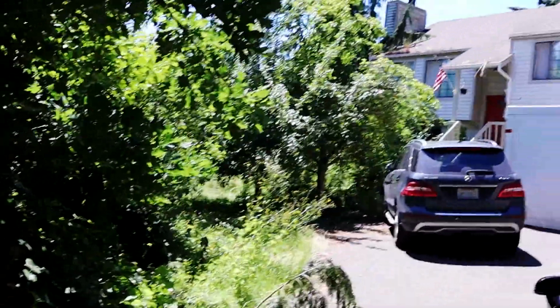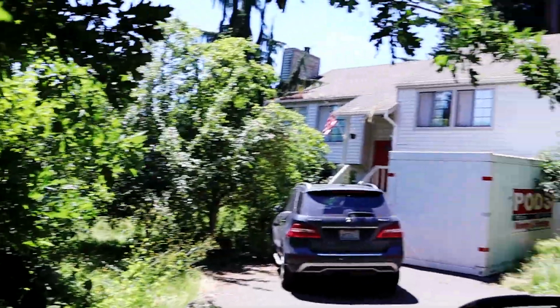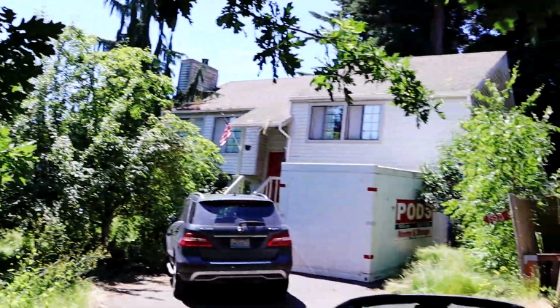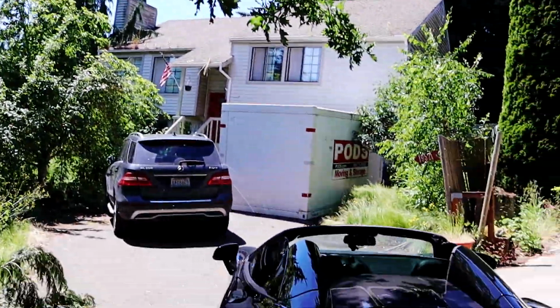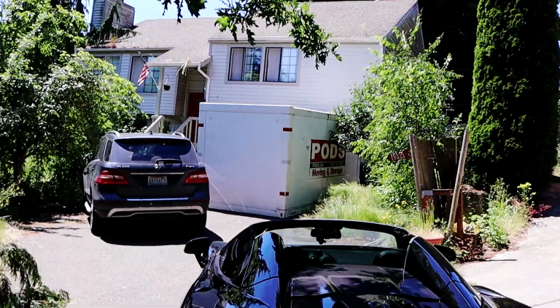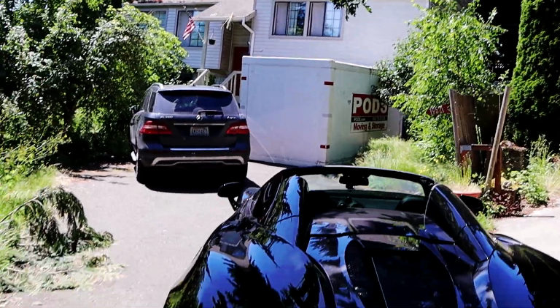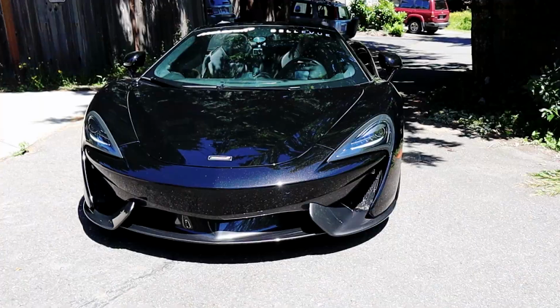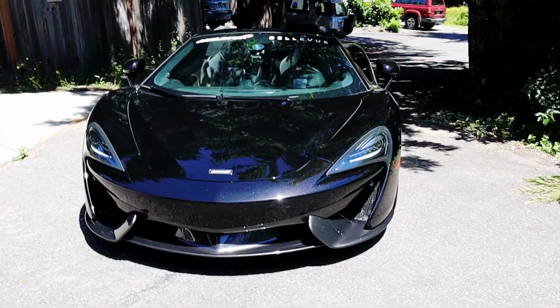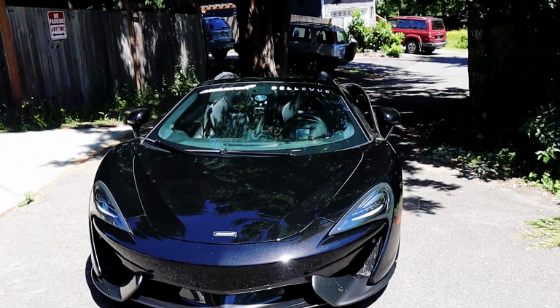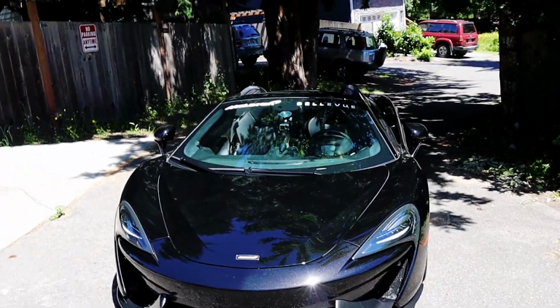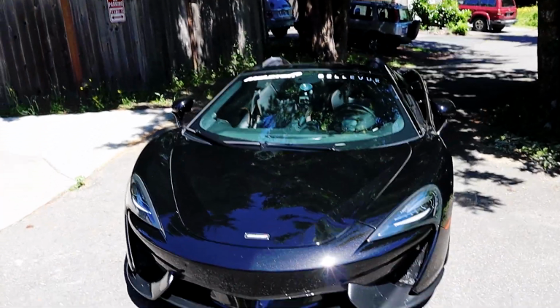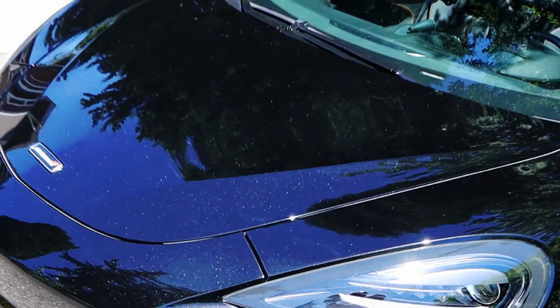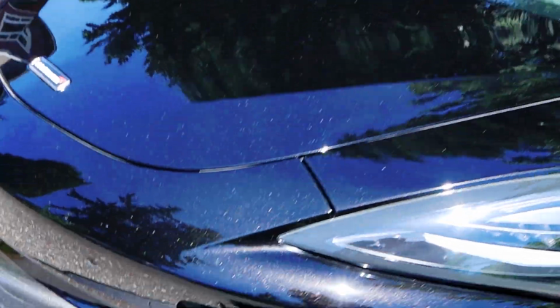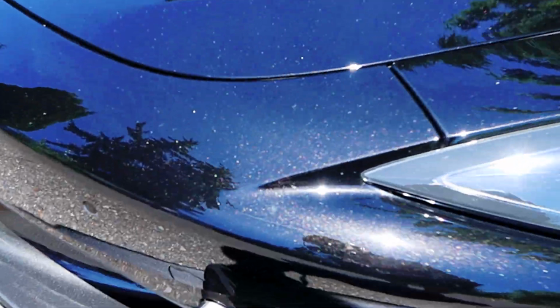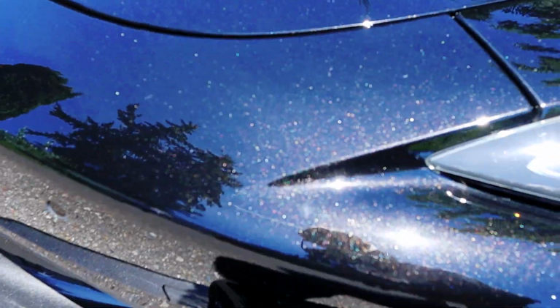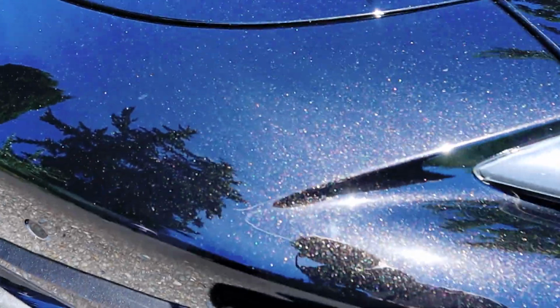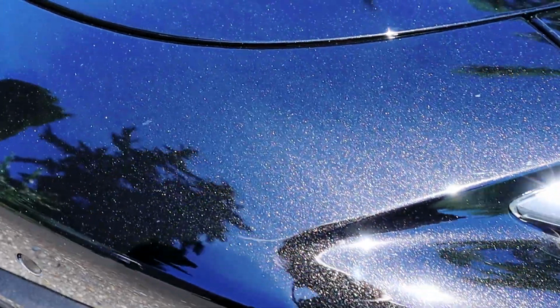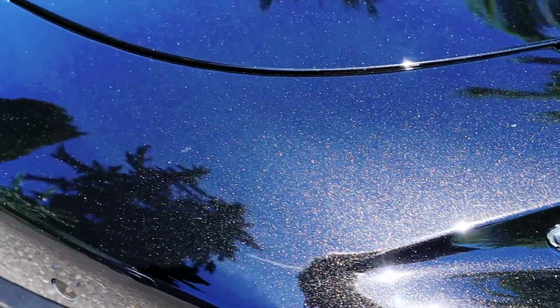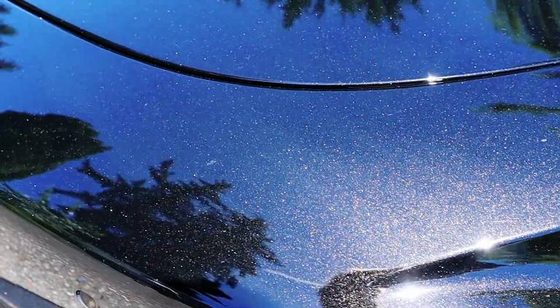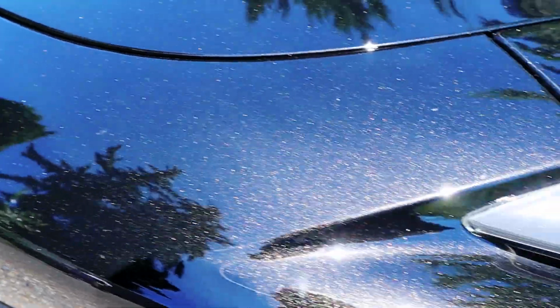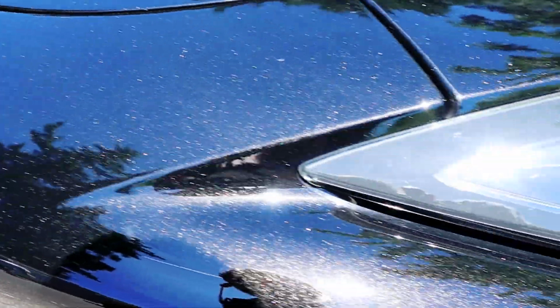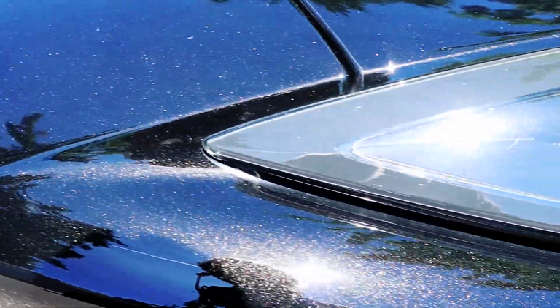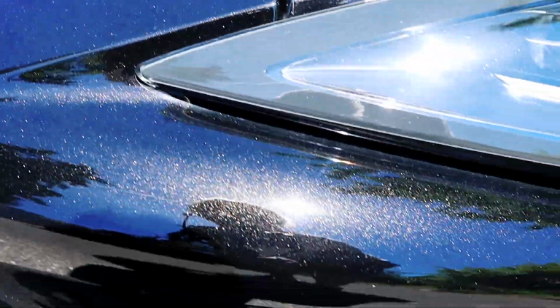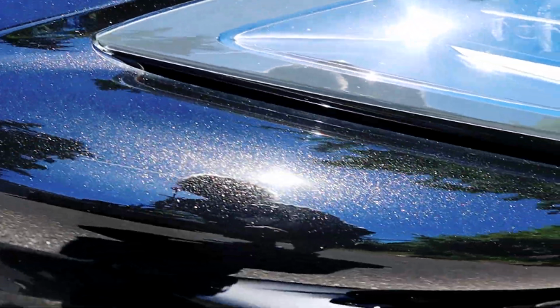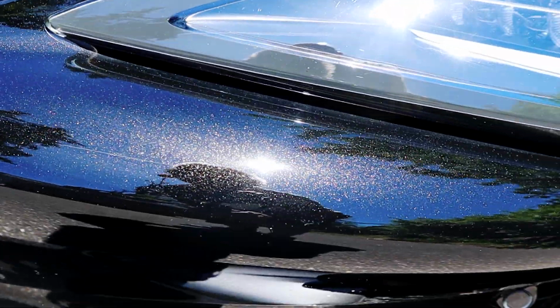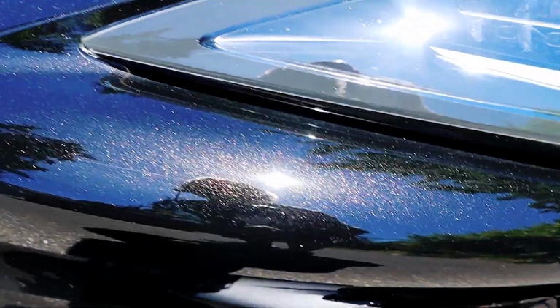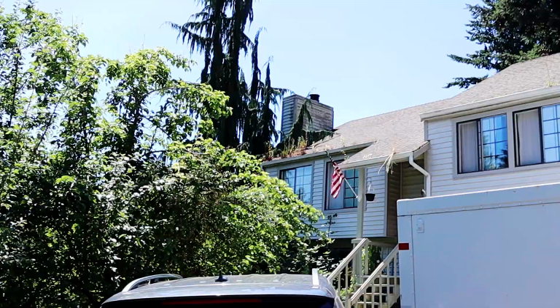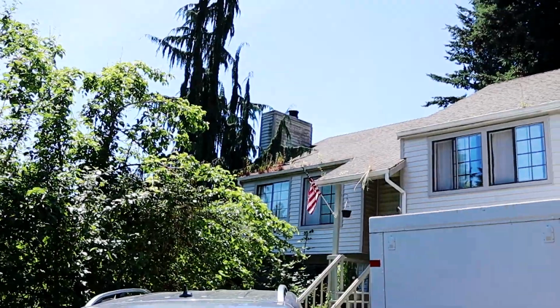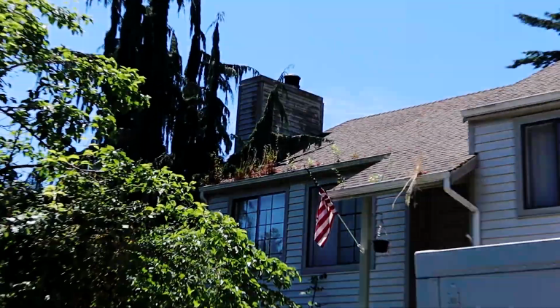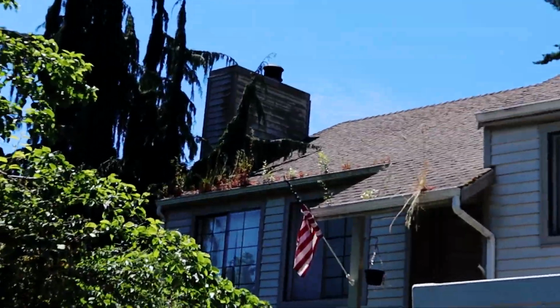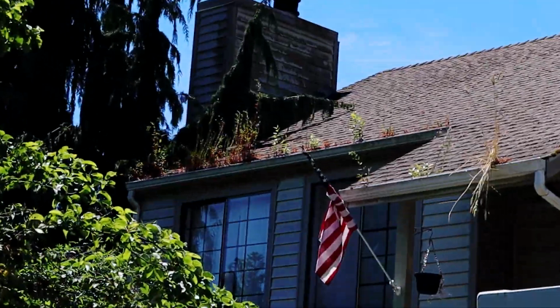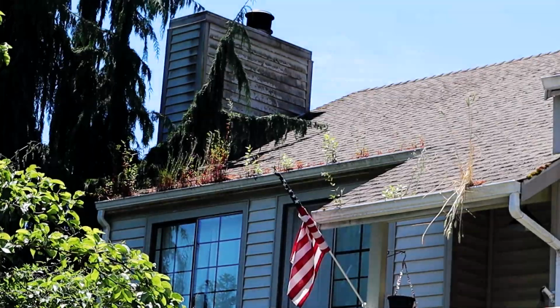So here's the before, and we'll get an after. This is our construction mobile — check out the plate though. My allergies are killing me with all these damn trees and the yard. Maybe some plants in the gutter are giving me allergies.